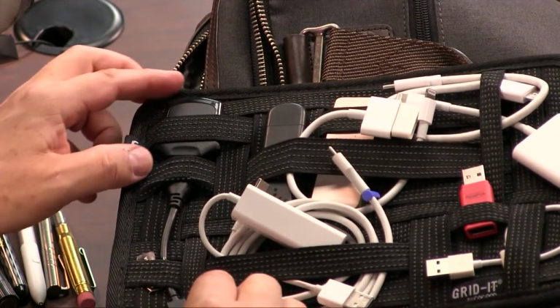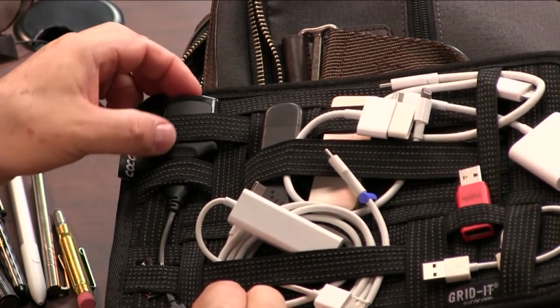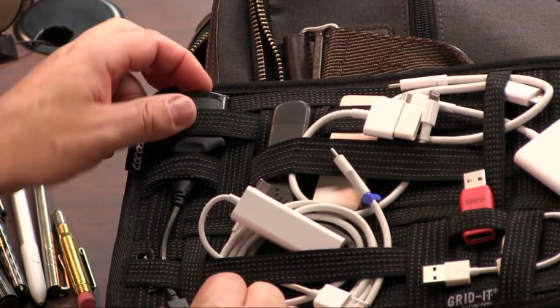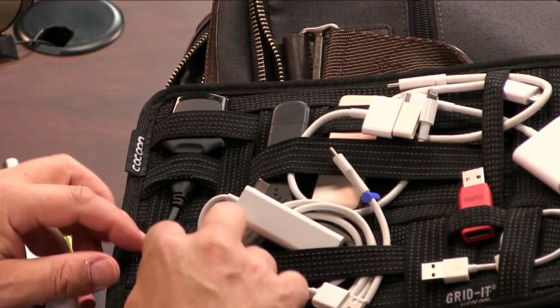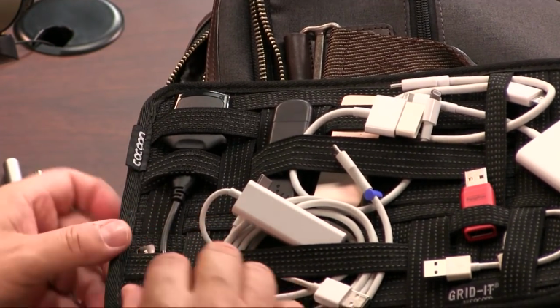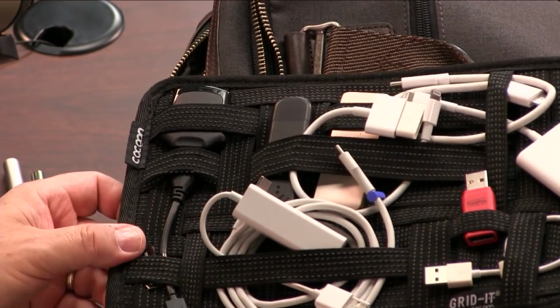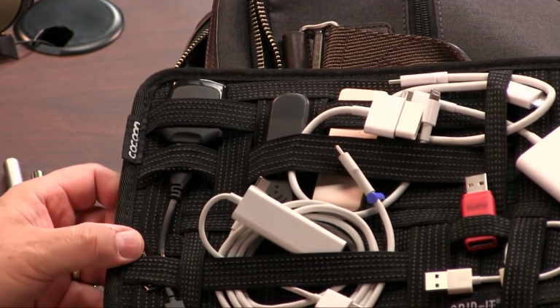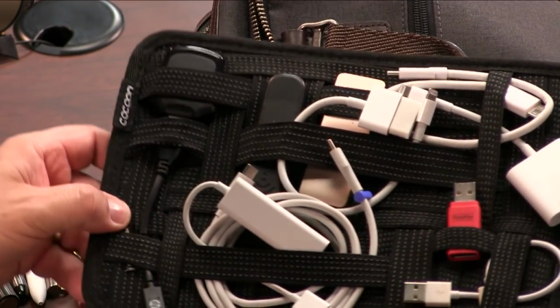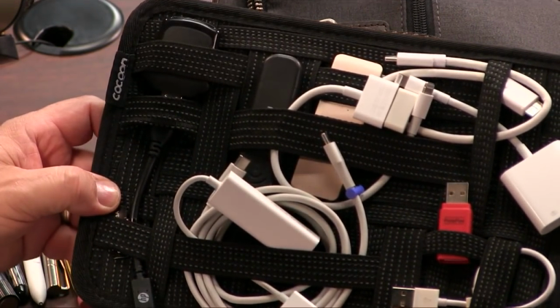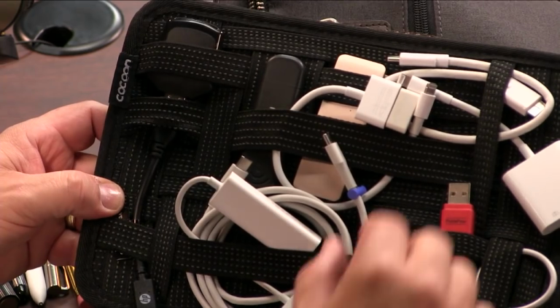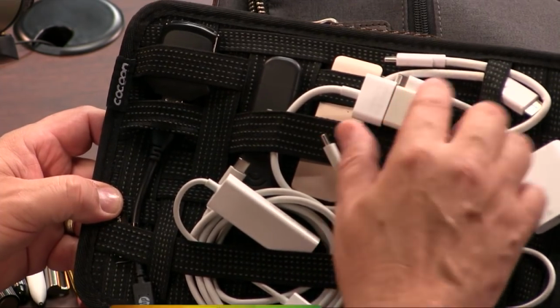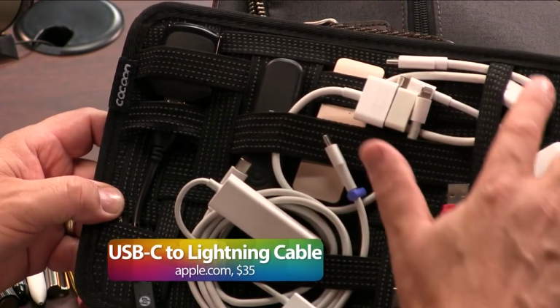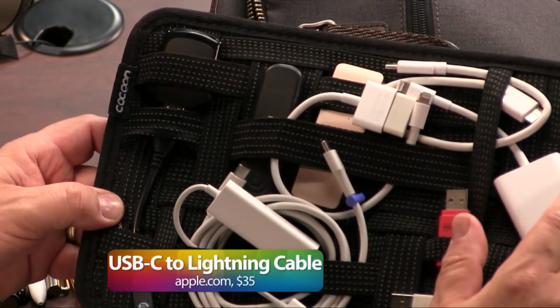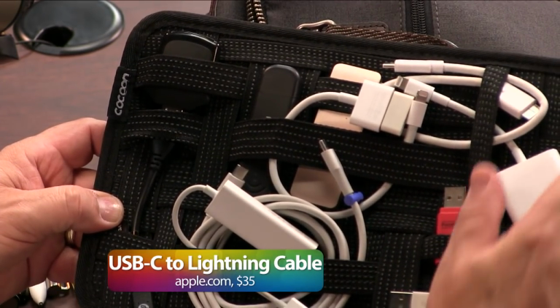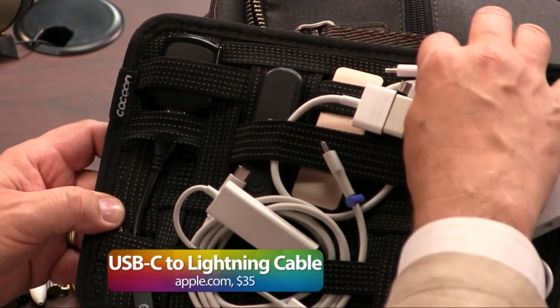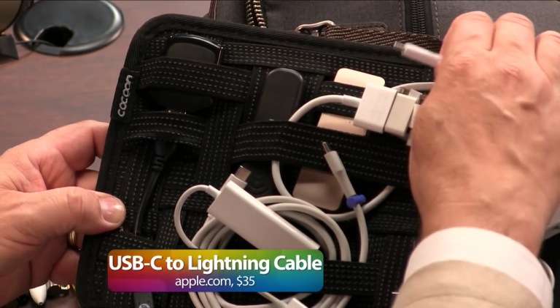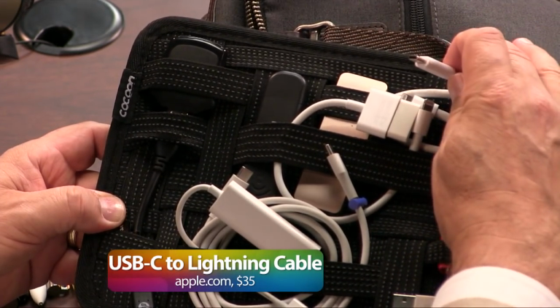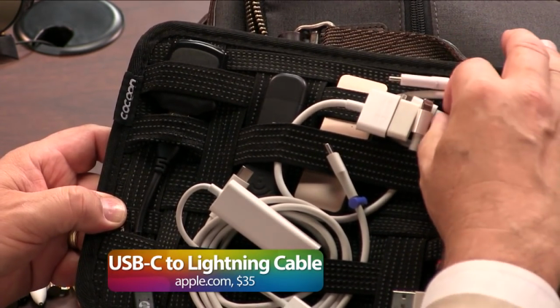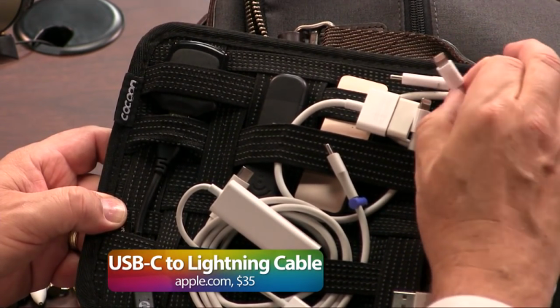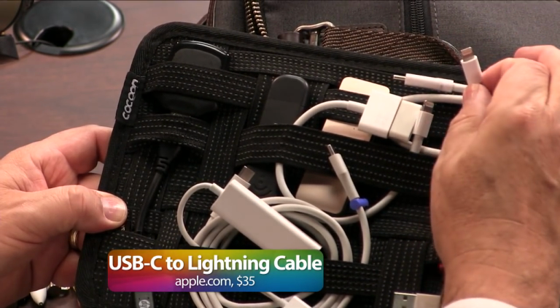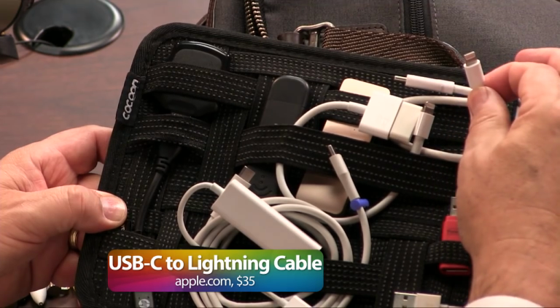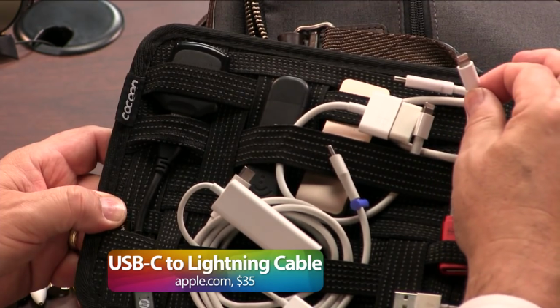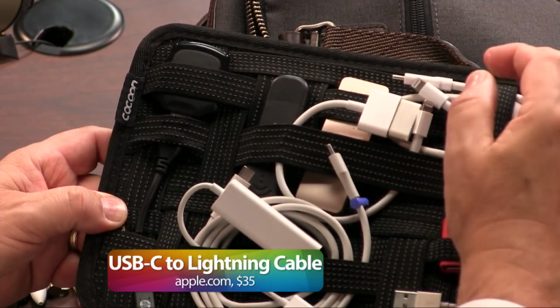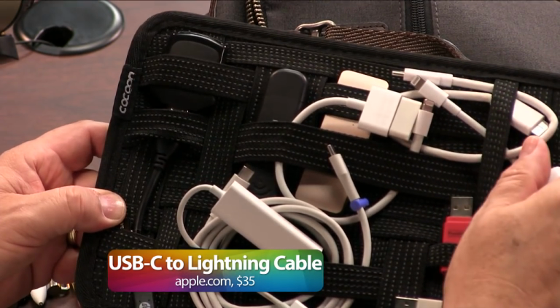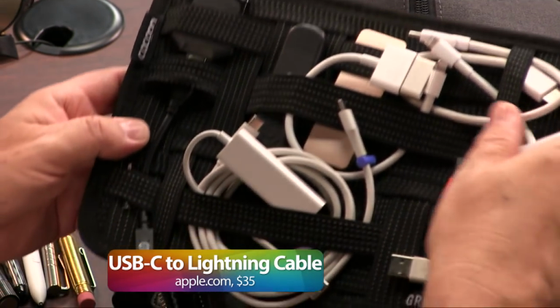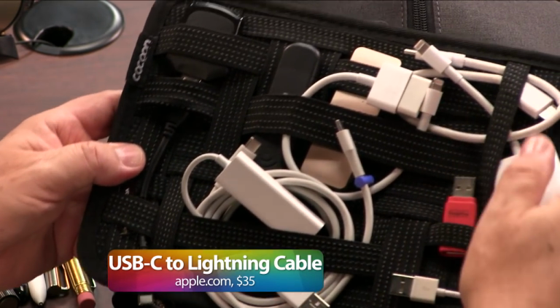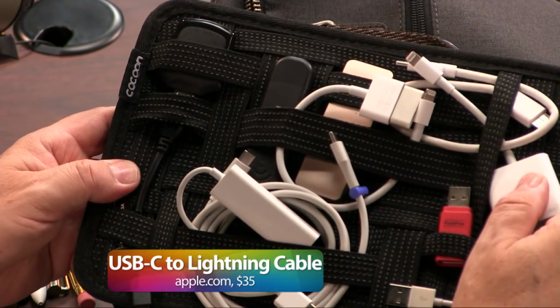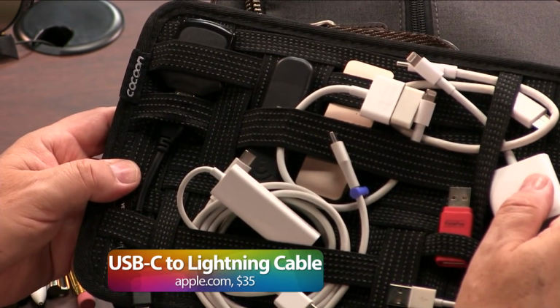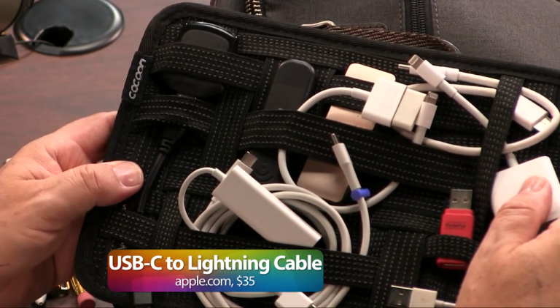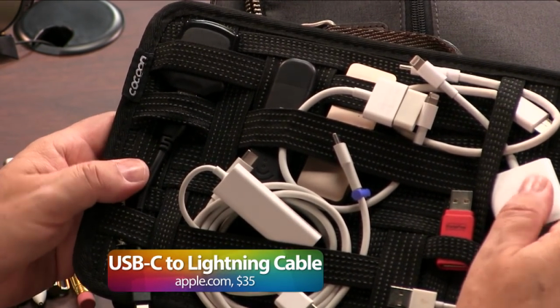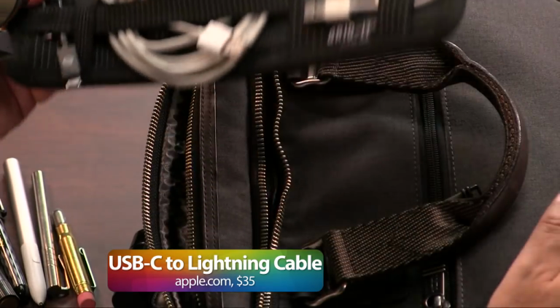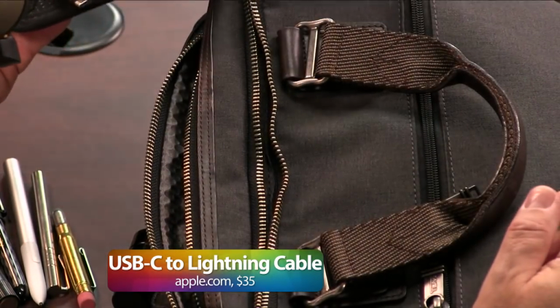Card reader — of course, got to have that. And this is all stuffed in the grid. There's also a very important Type-C to lightning adapter. Got to have that because the new laptop can't, in fact, charge your phone.